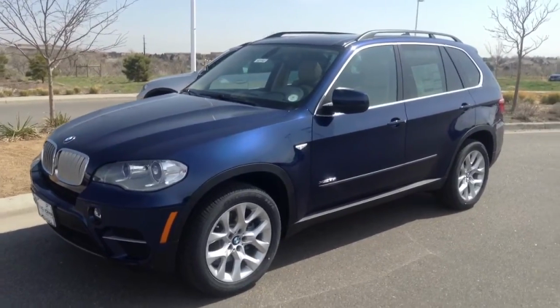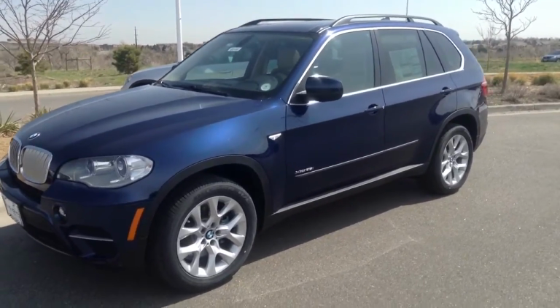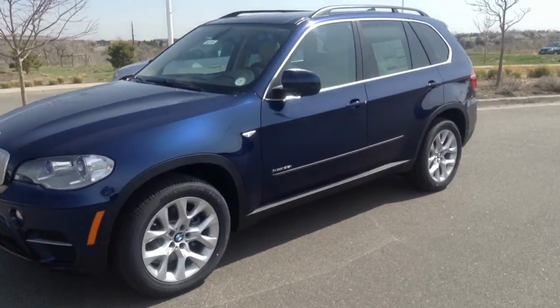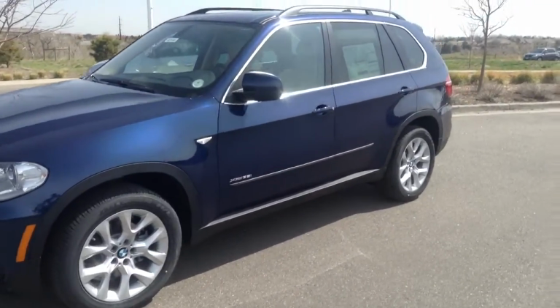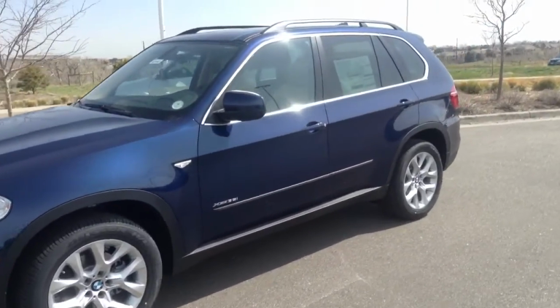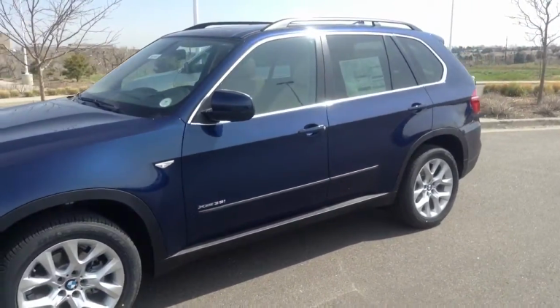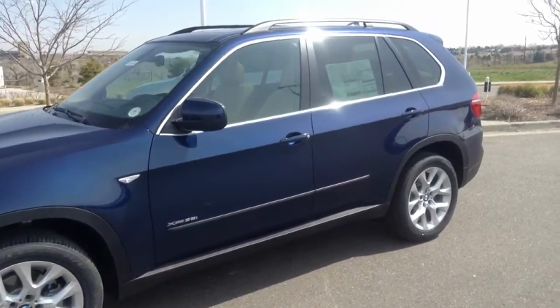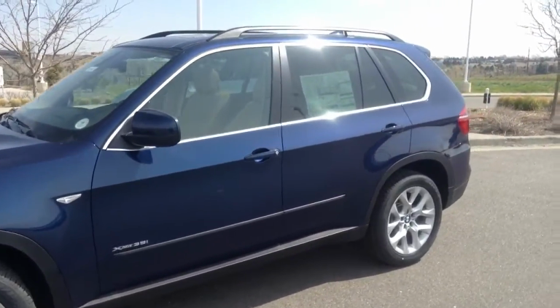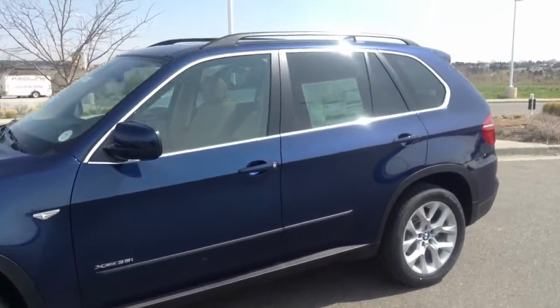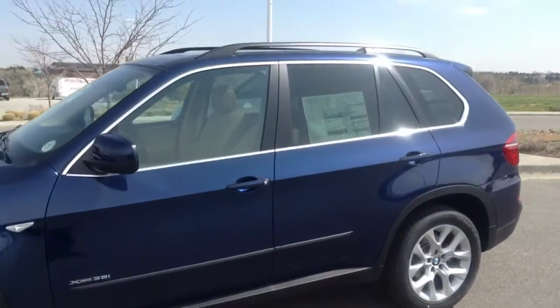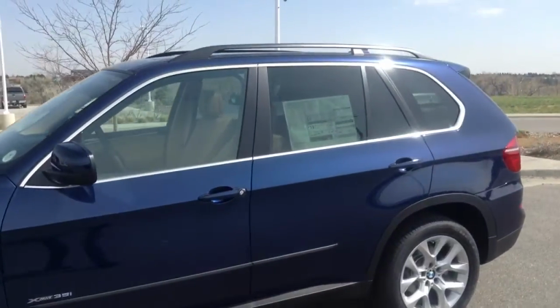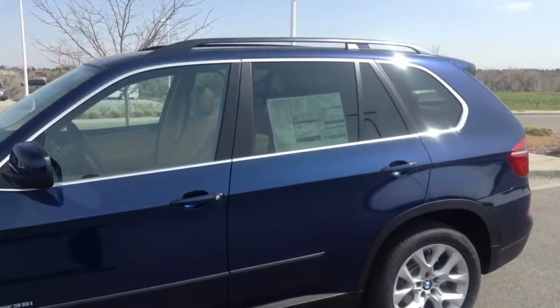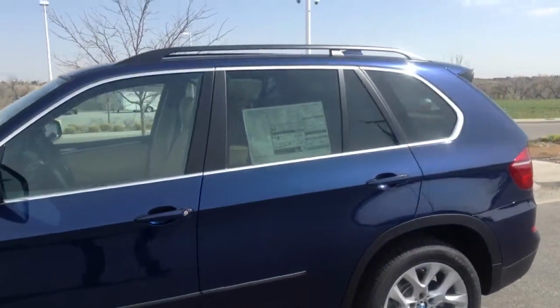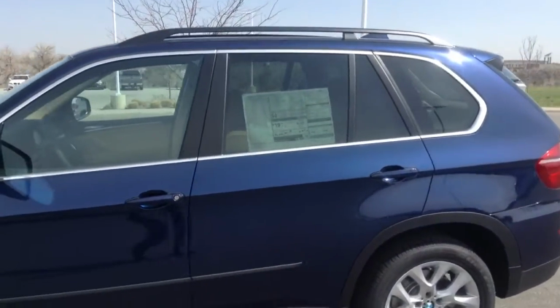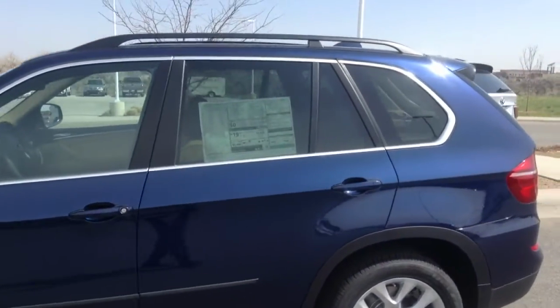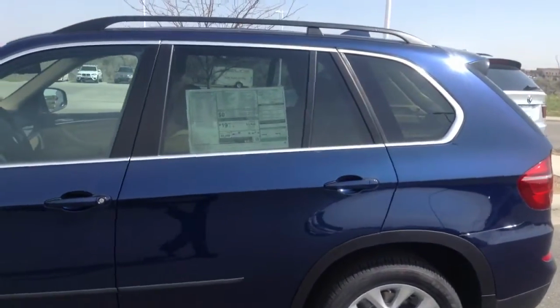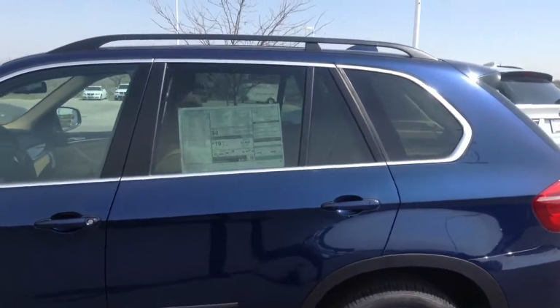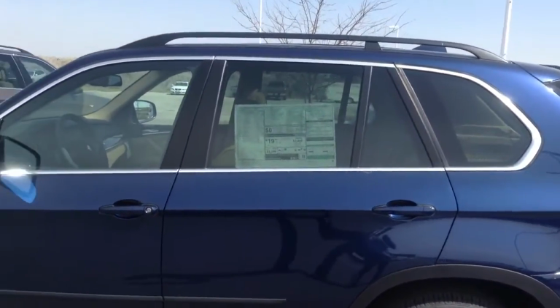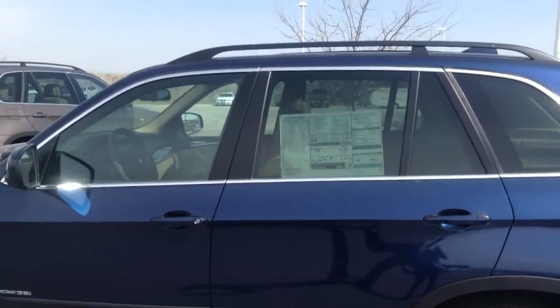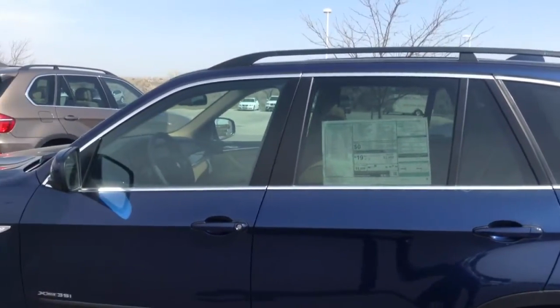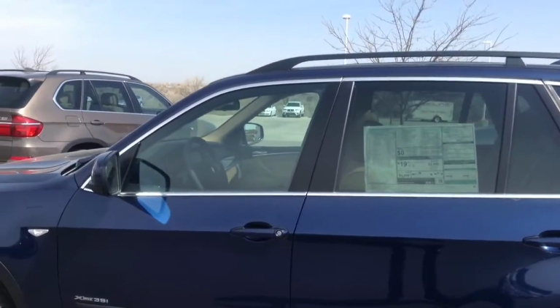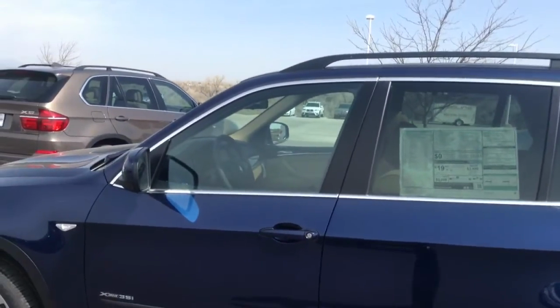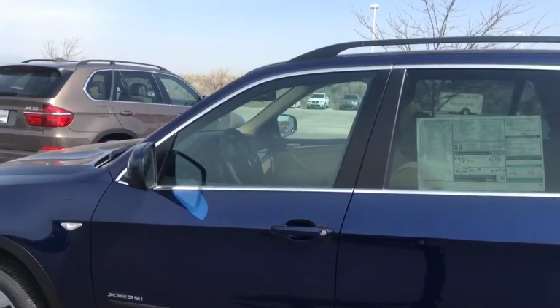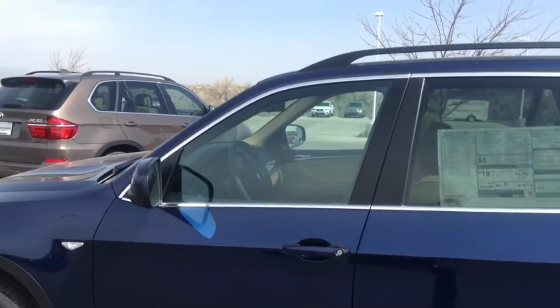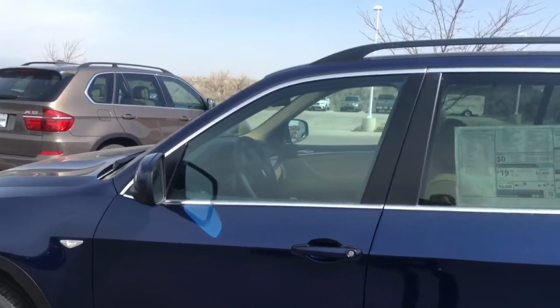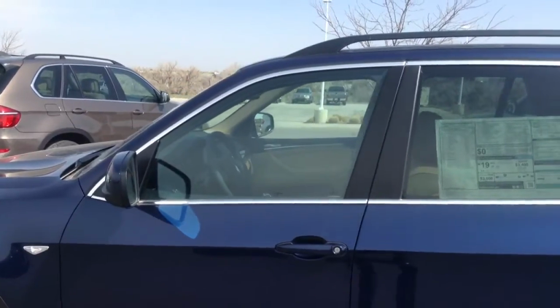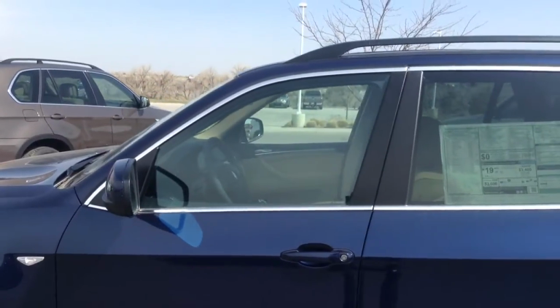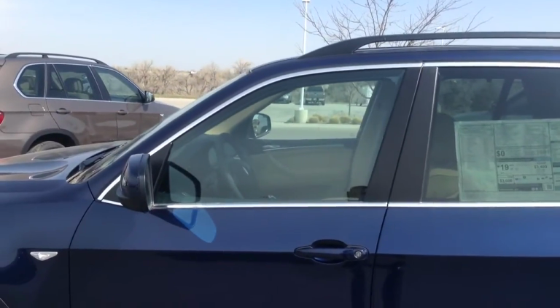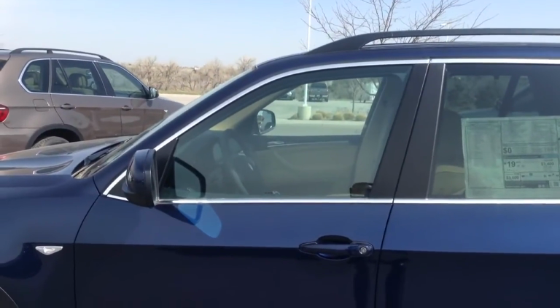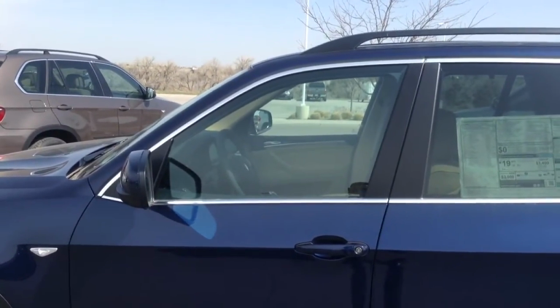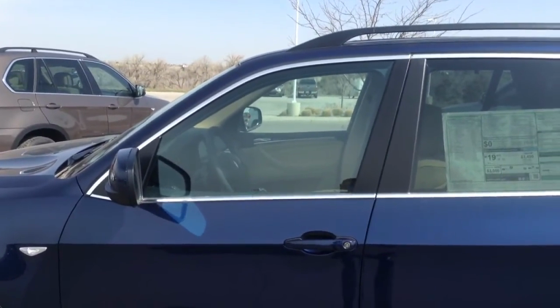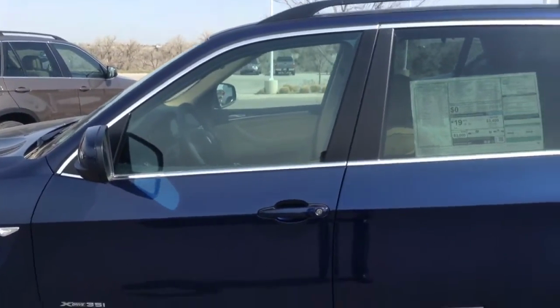I know you had some questions about the tint. As you can tell, the back windows of this car are actually already tinted, which makes it really nice. We can actually just tint these front two, the driver window and passenger window for you. It's only $199, so don't worry about that. It's pretty easy.